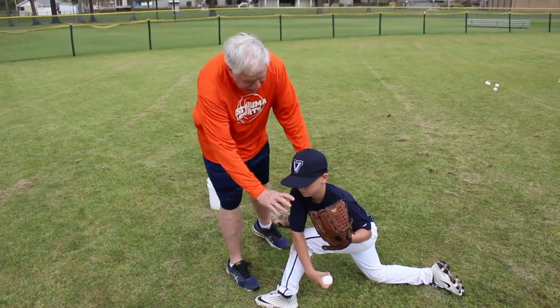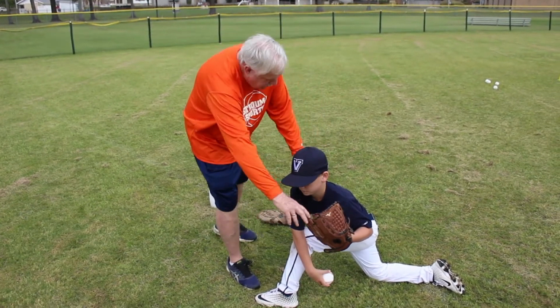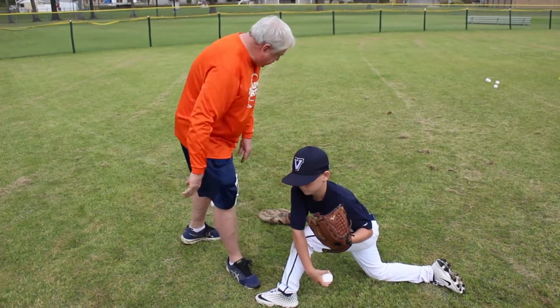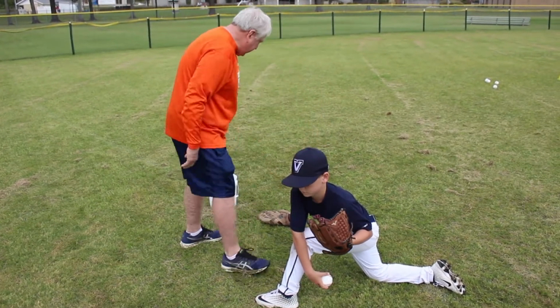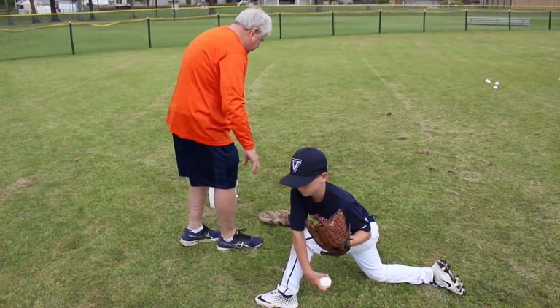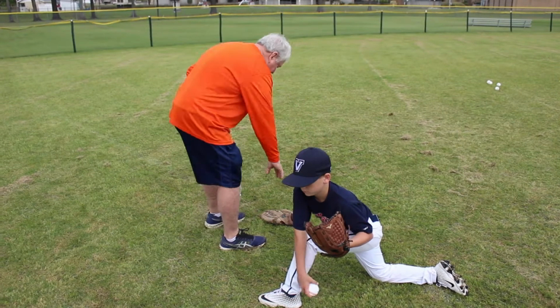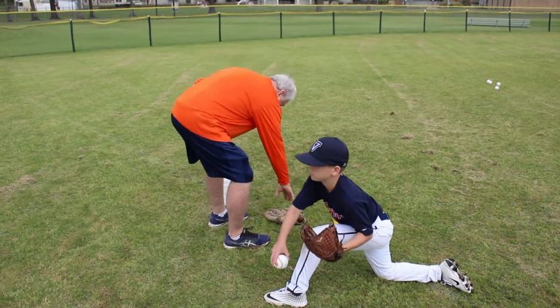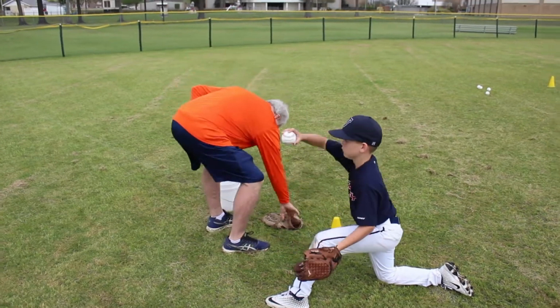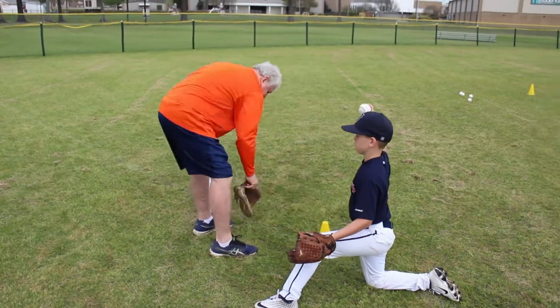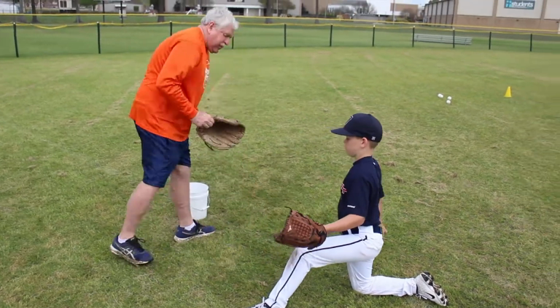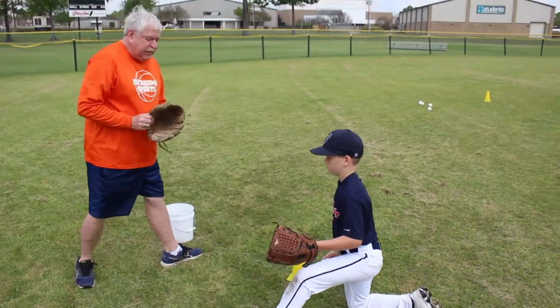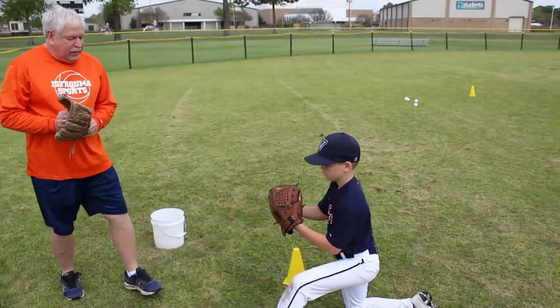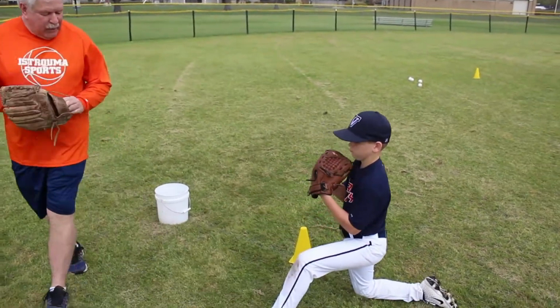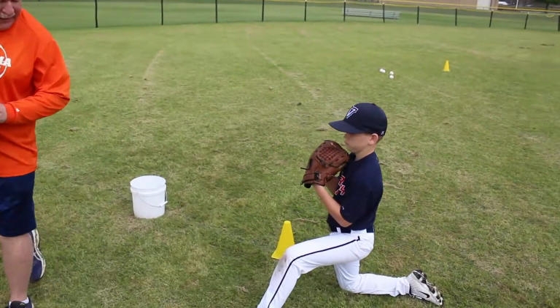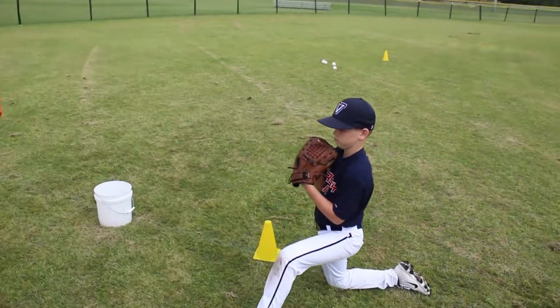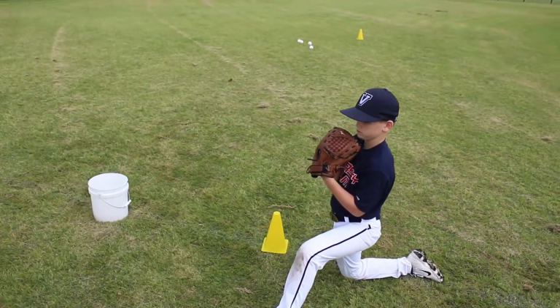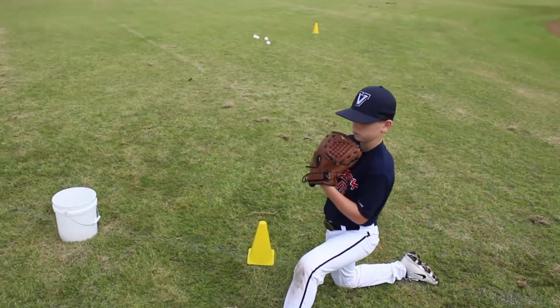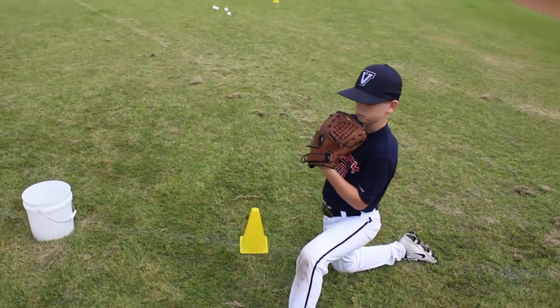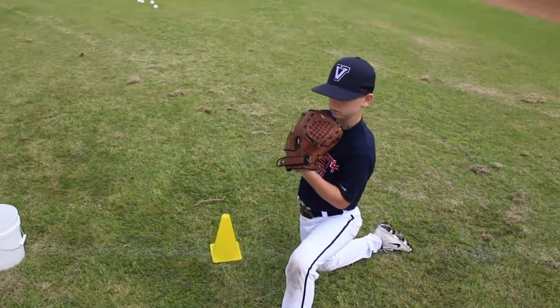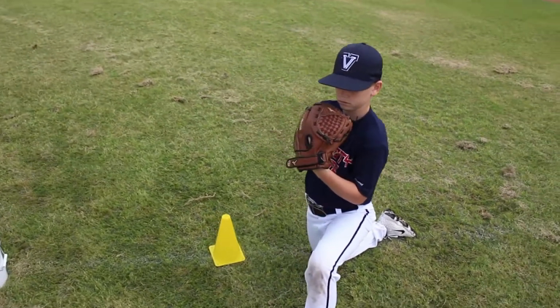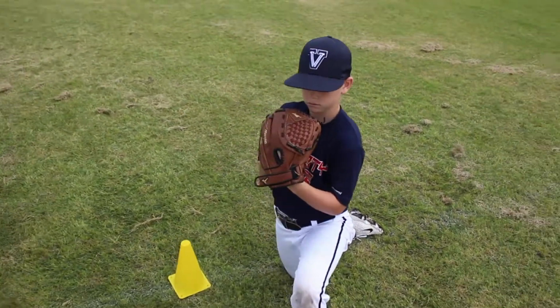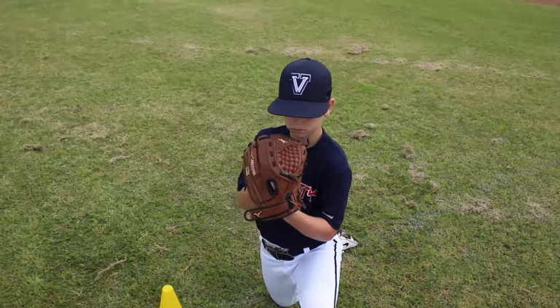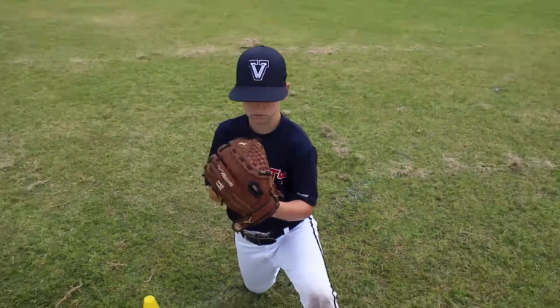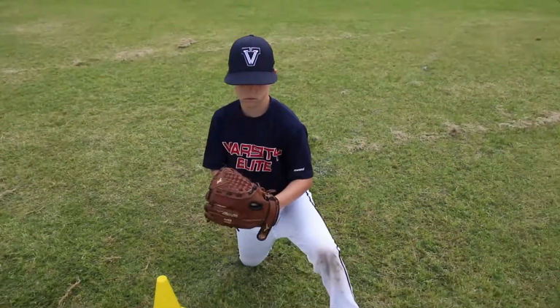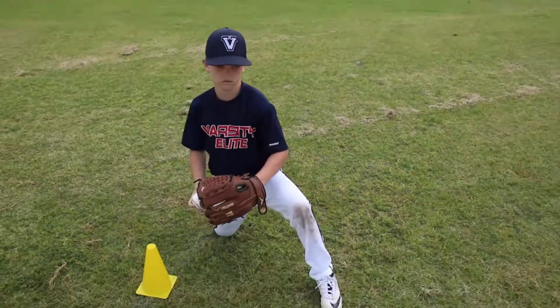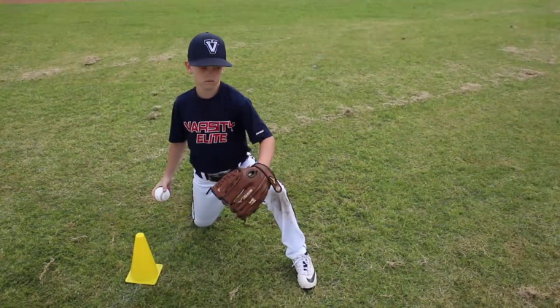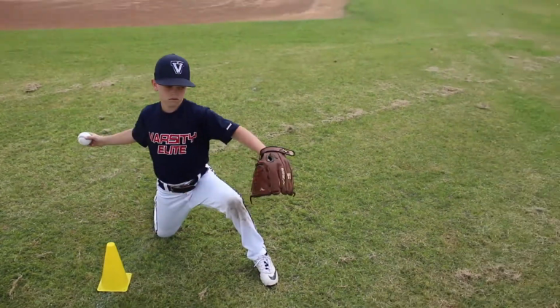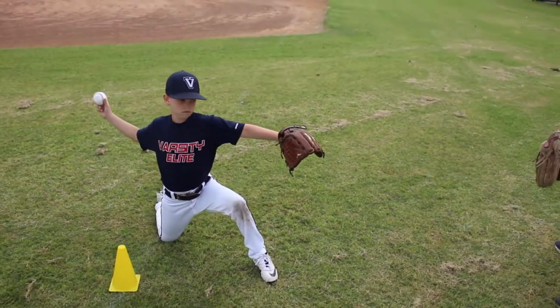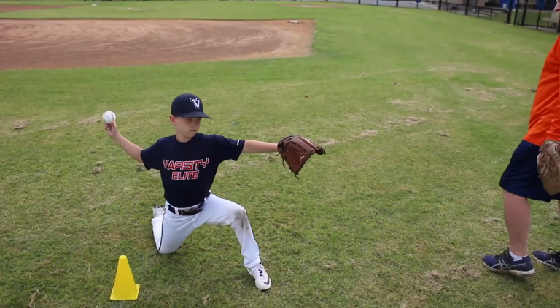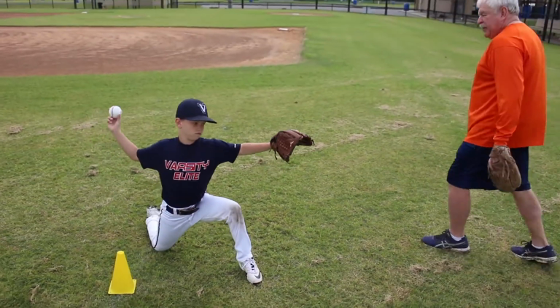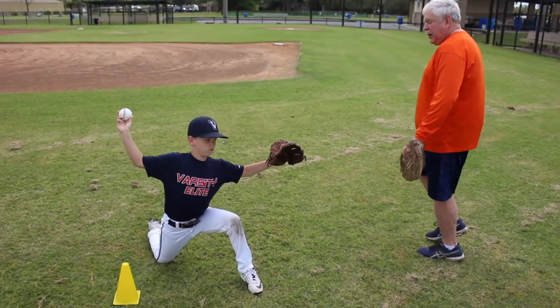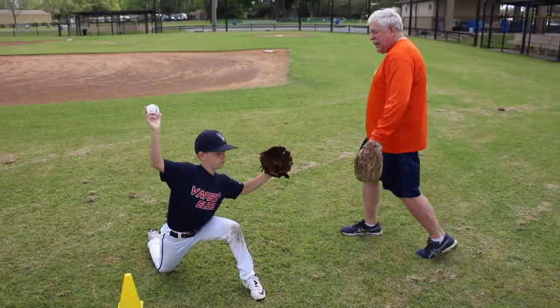Stabilize that glove, Hudson. One more time — one knee drill. Break the ball out of the bottom of your glove, thumbs together, elbows up. Go again.